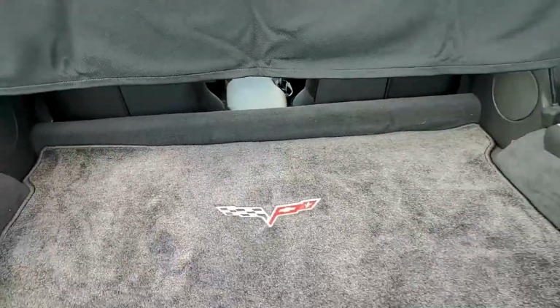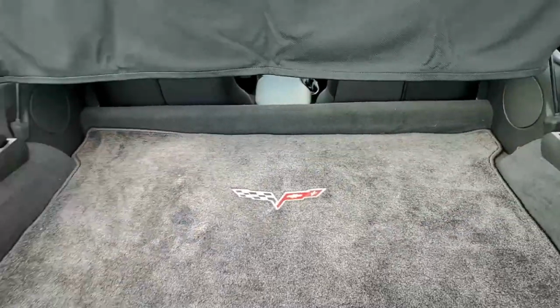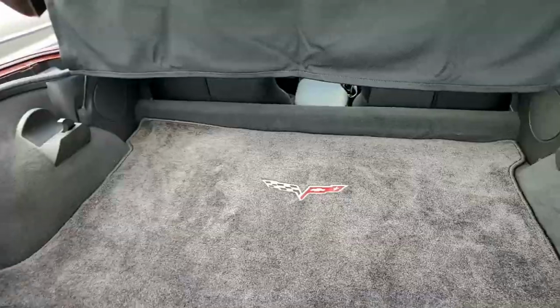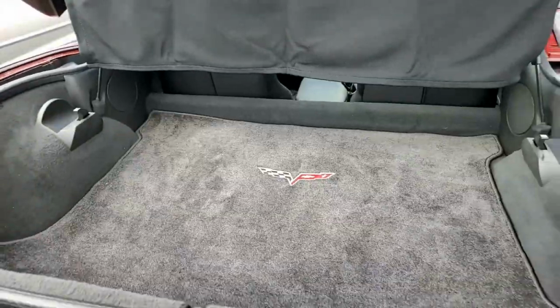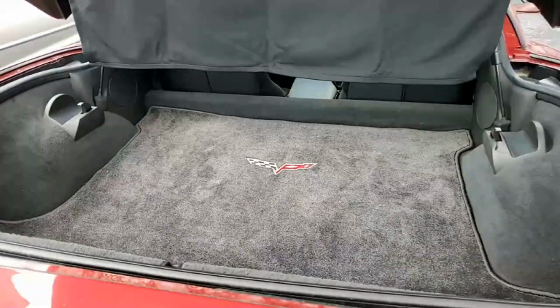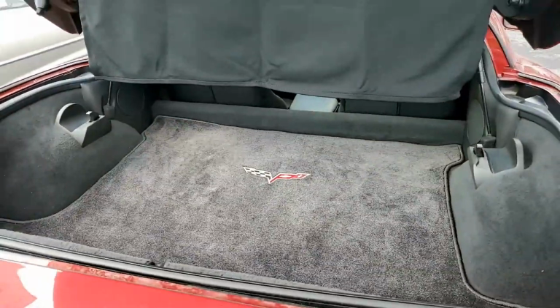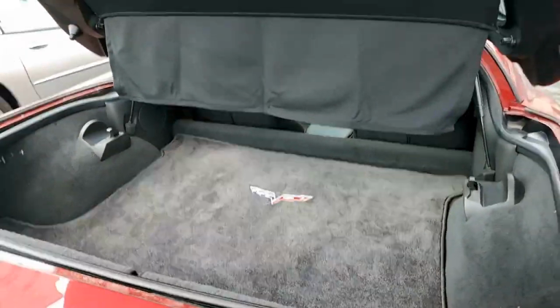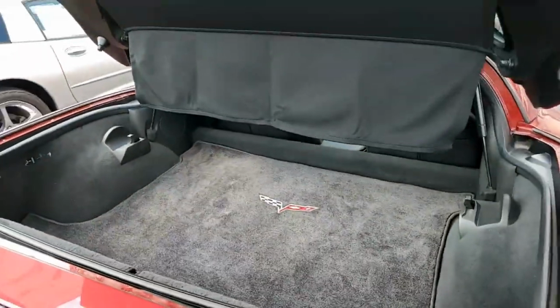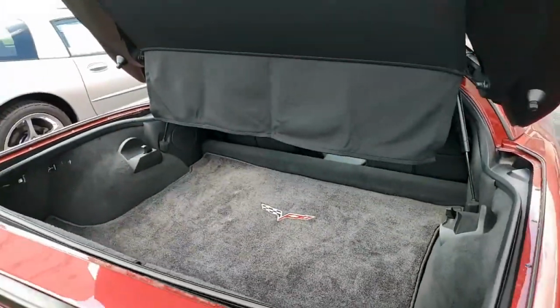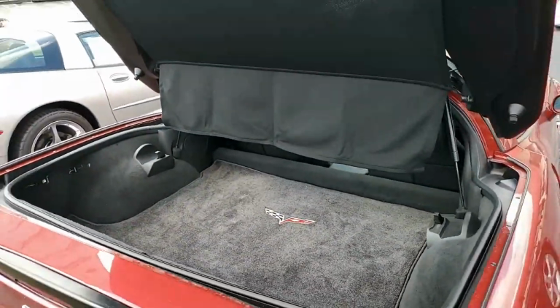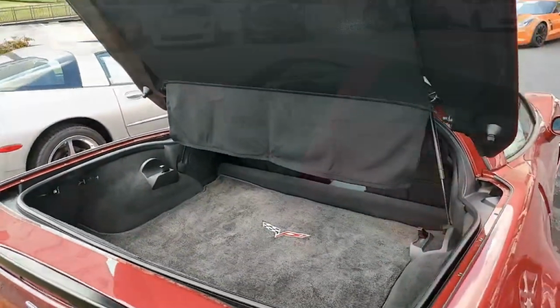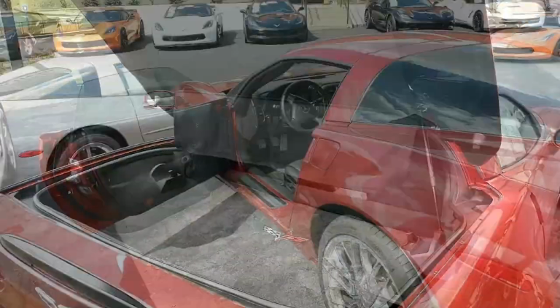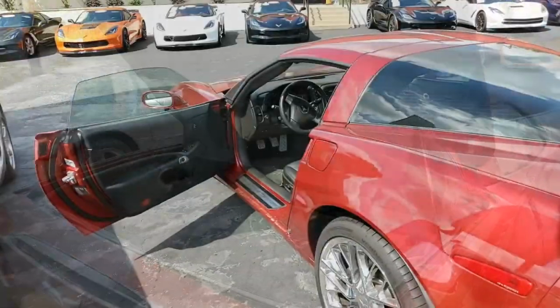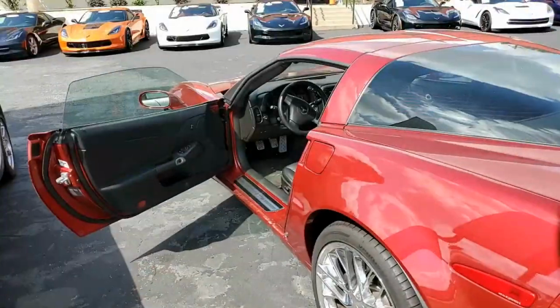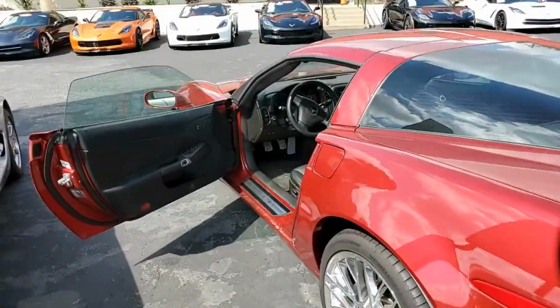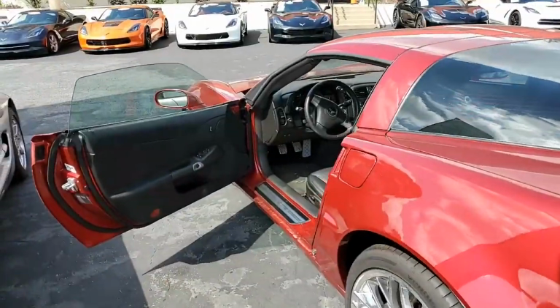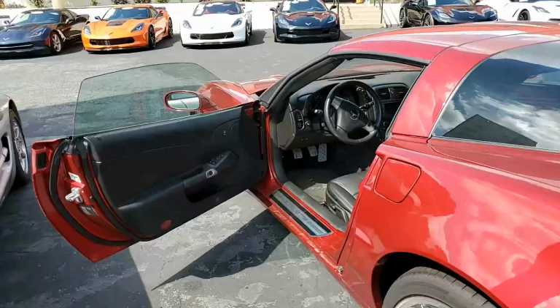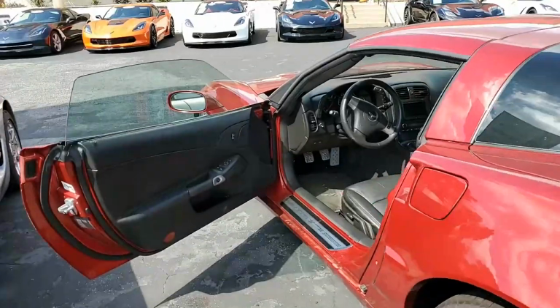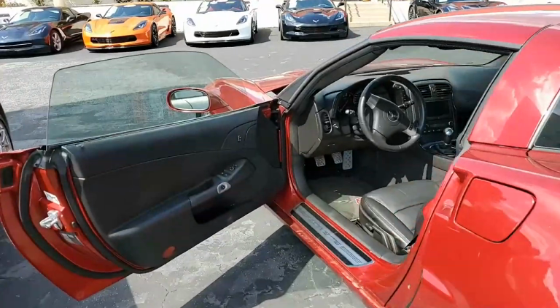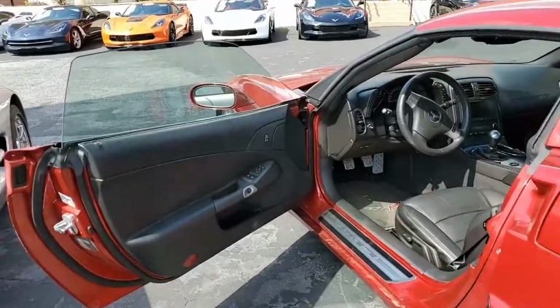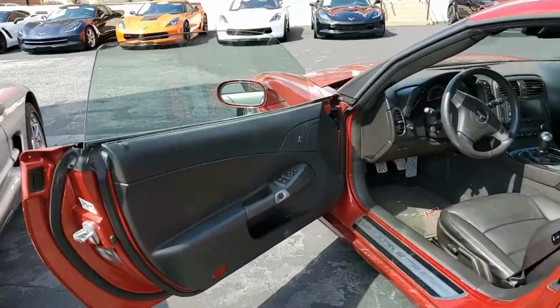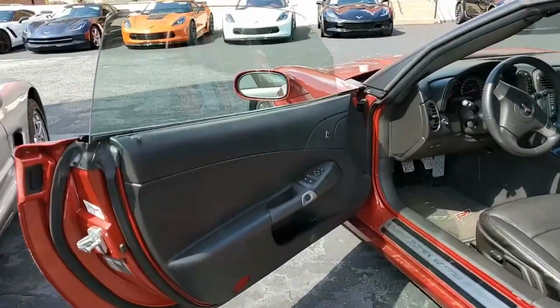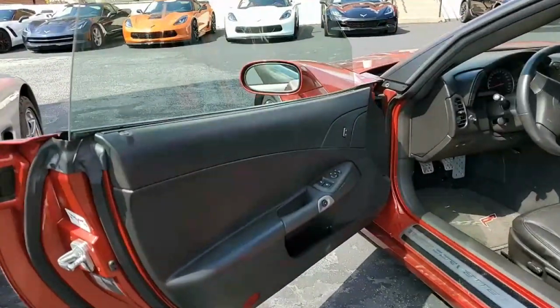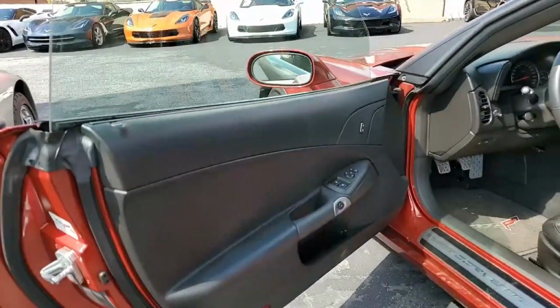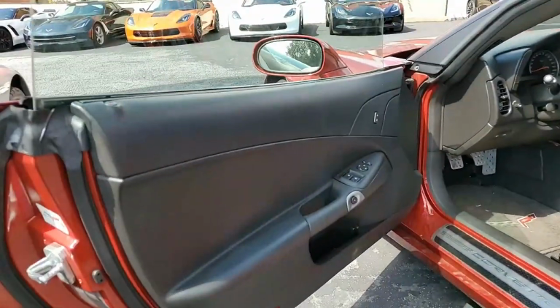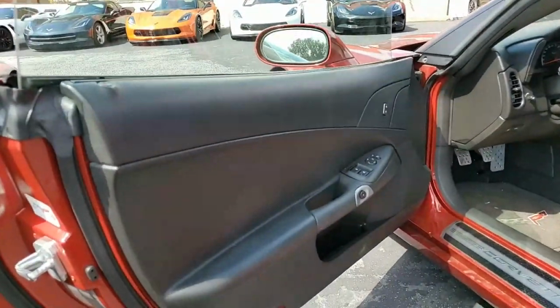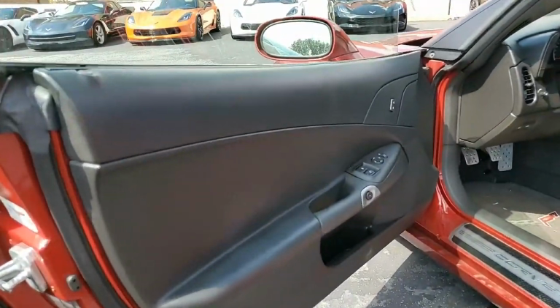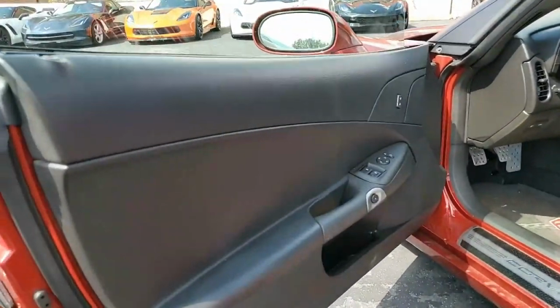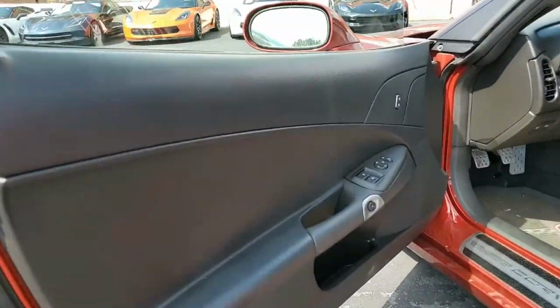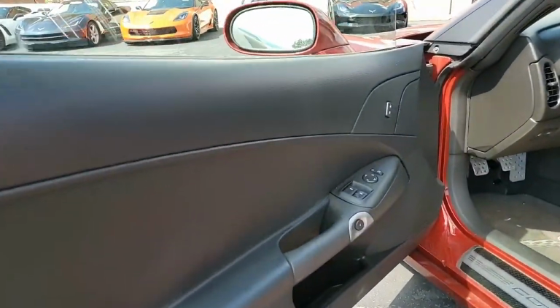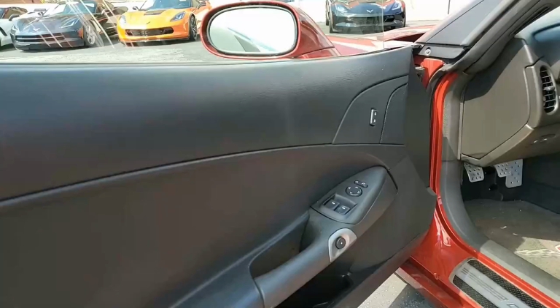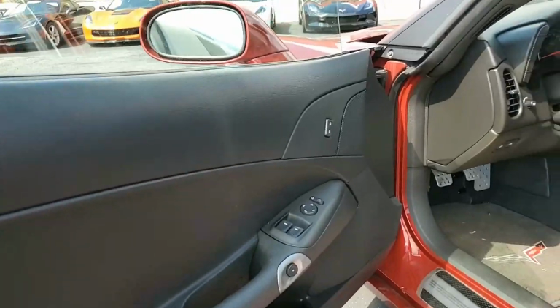The interior of this car is very, very good. It has the leather seats, center console, and door panels. The subframe is collision-free, and we inspect all of these cars thoroughly before they ever go on our lot.